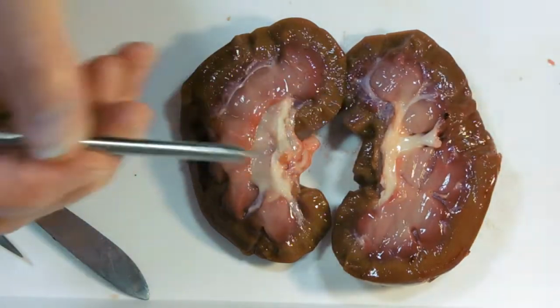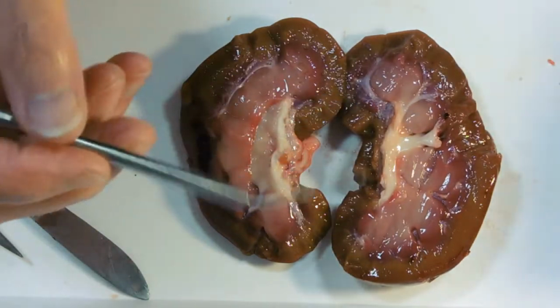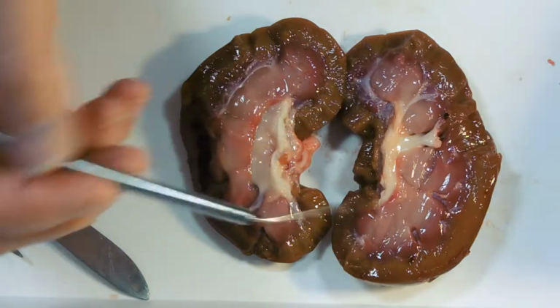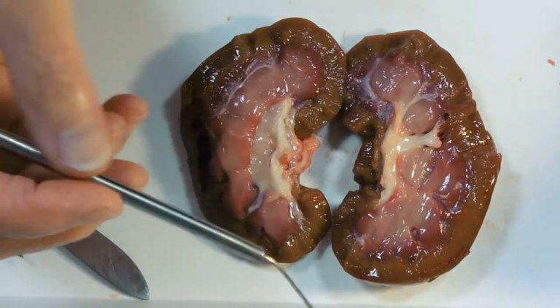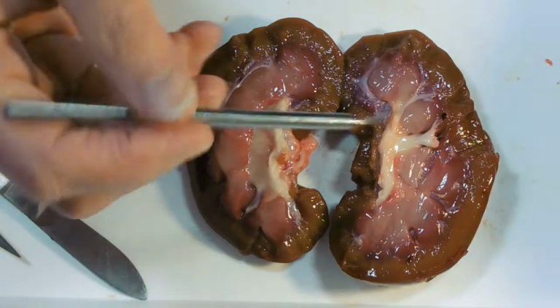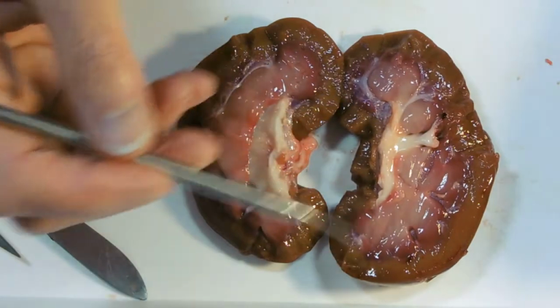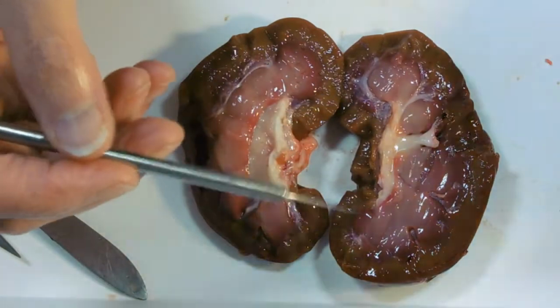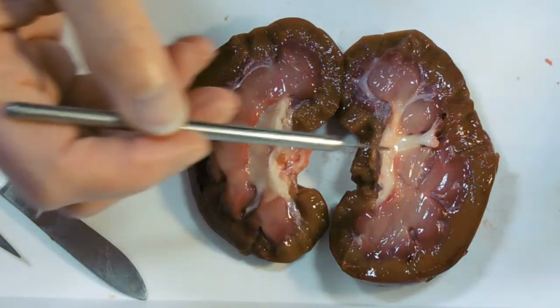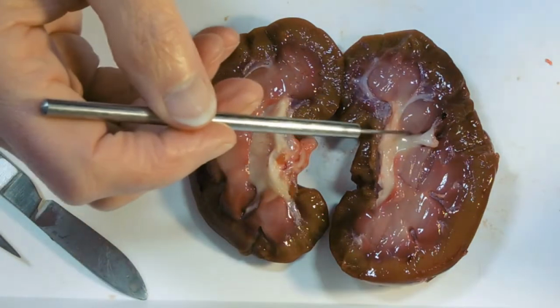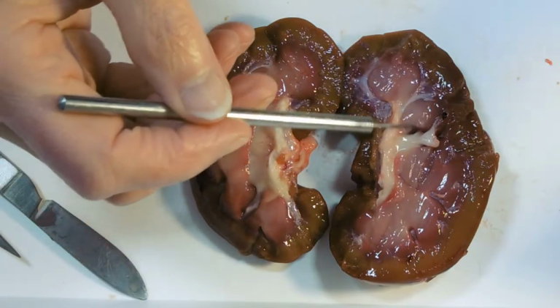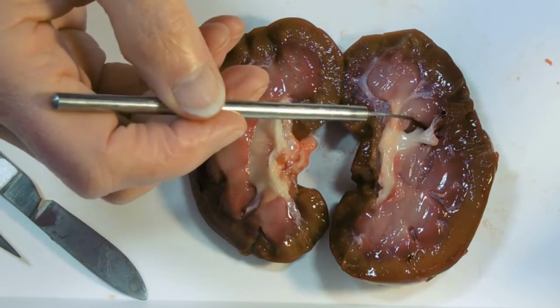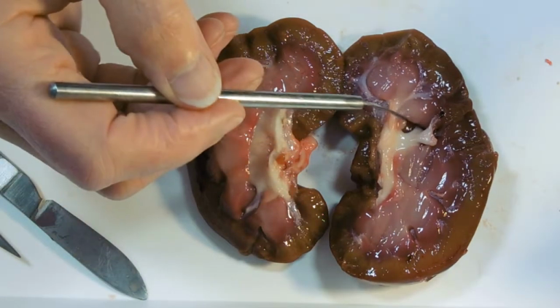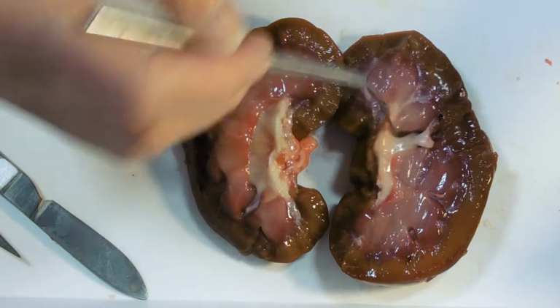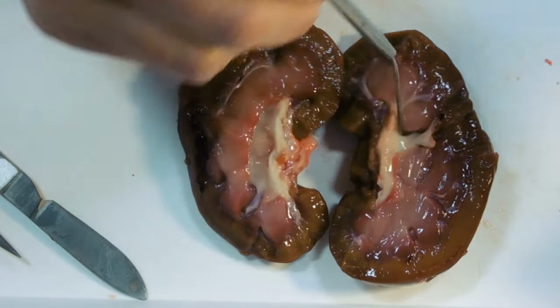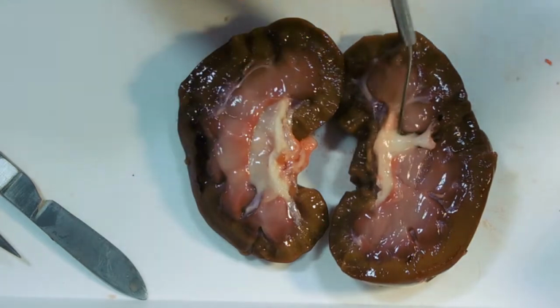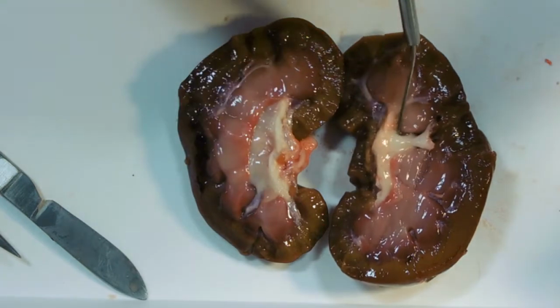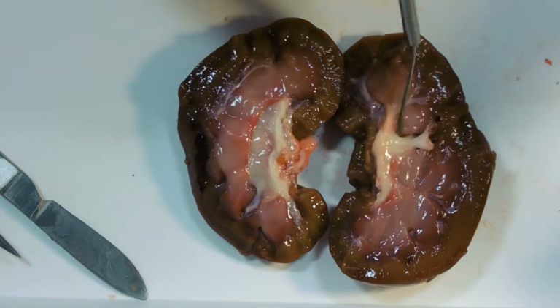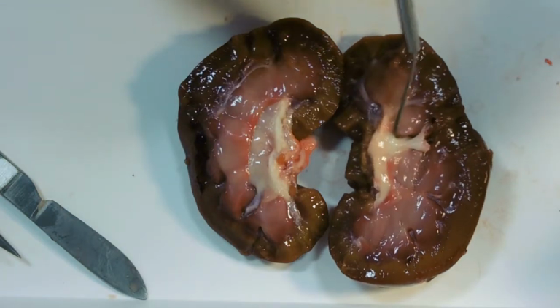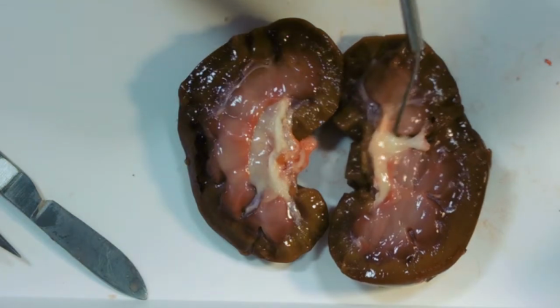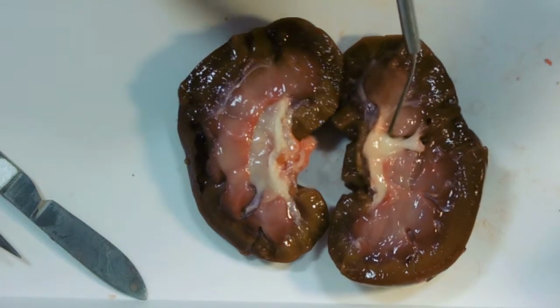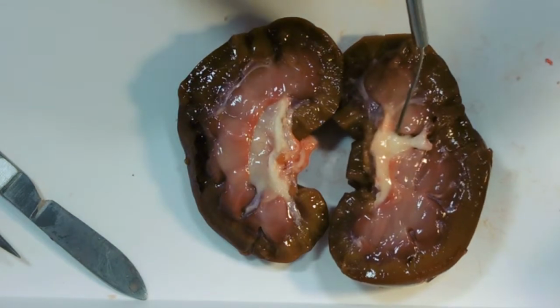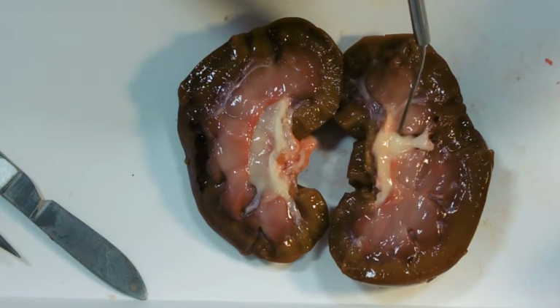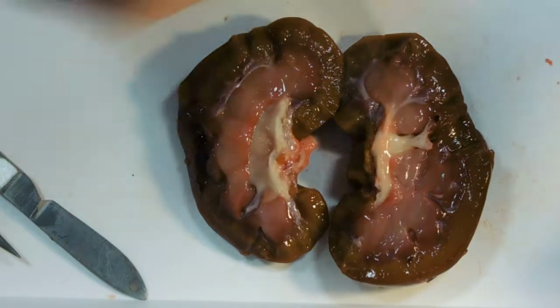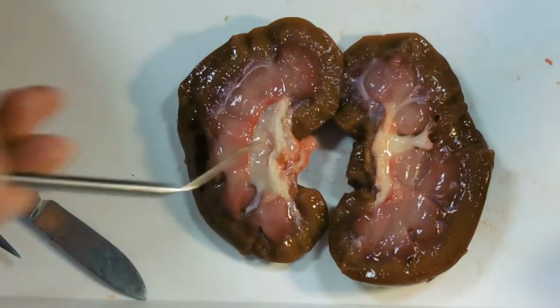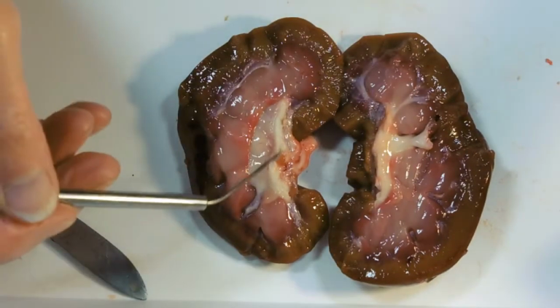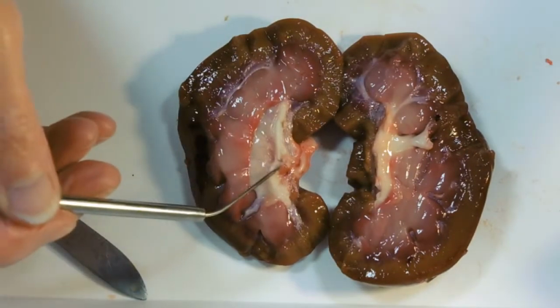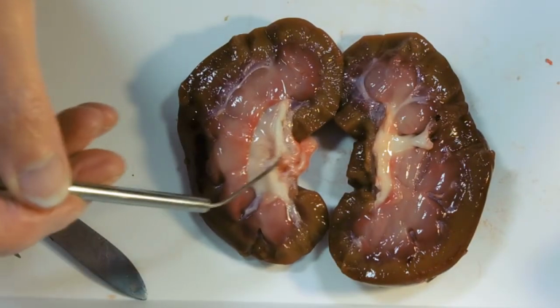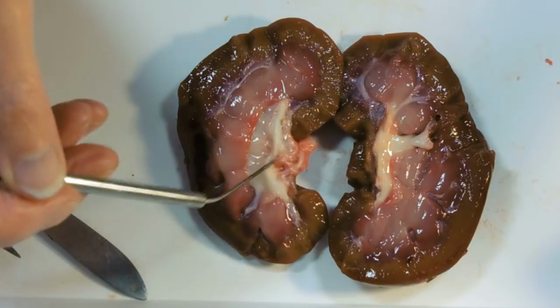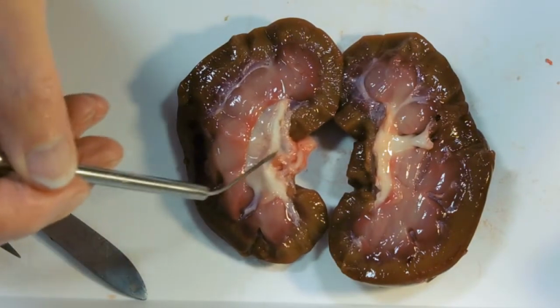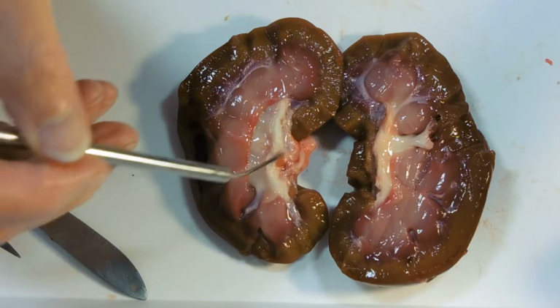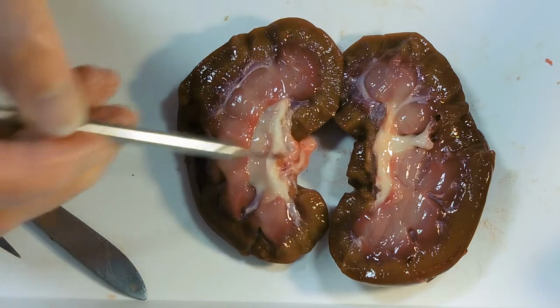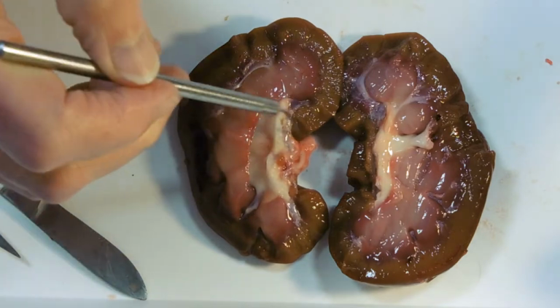This is where the urine is going to drain into, and it's going to end up in here — this white fibrous bit is the pelvis.